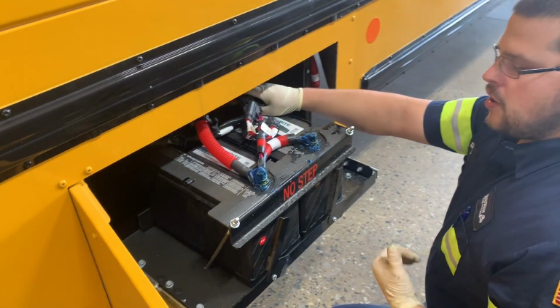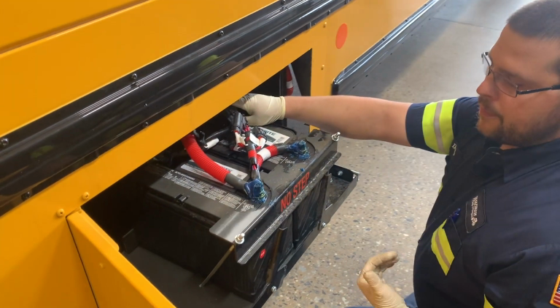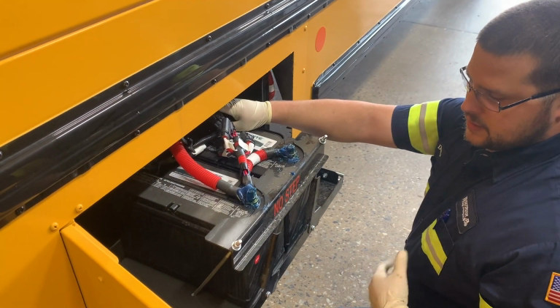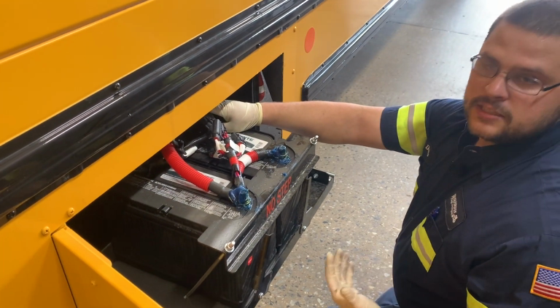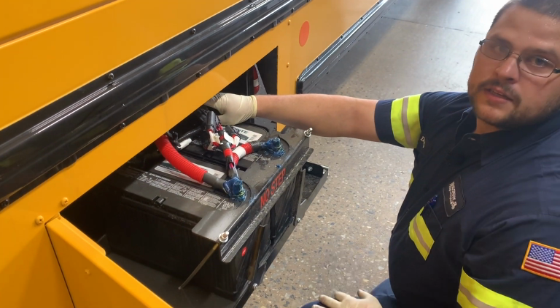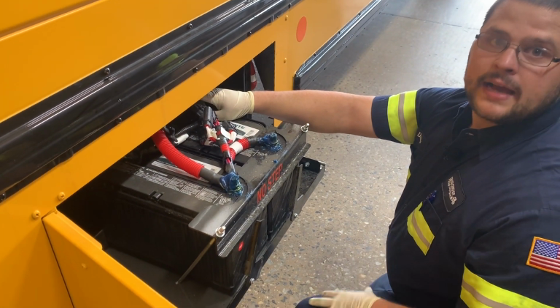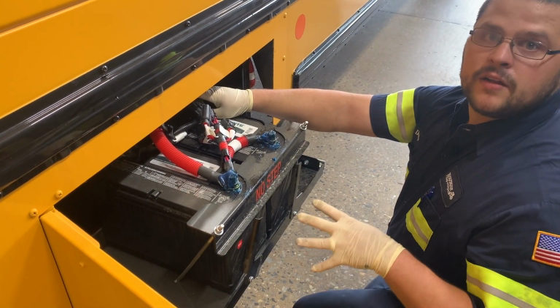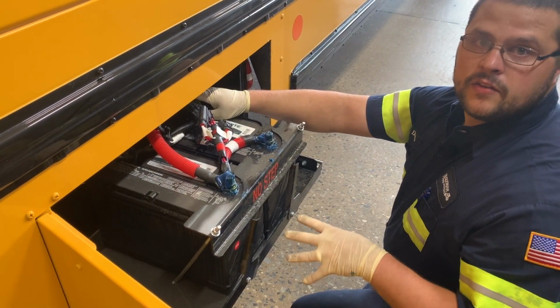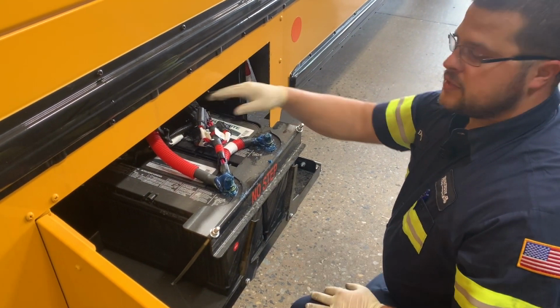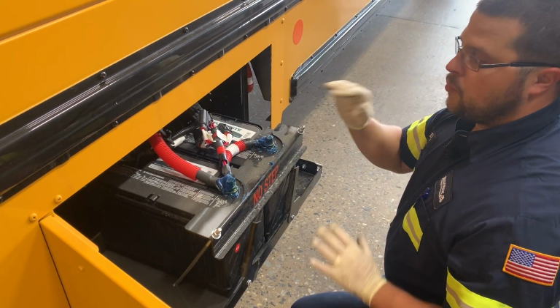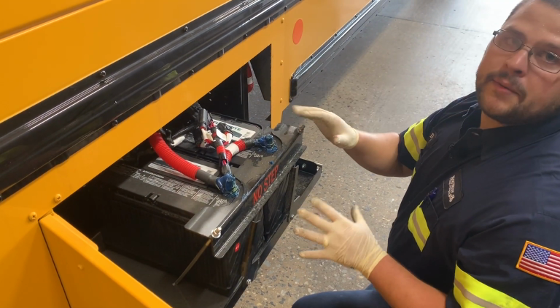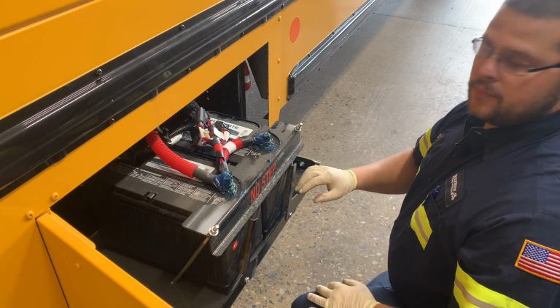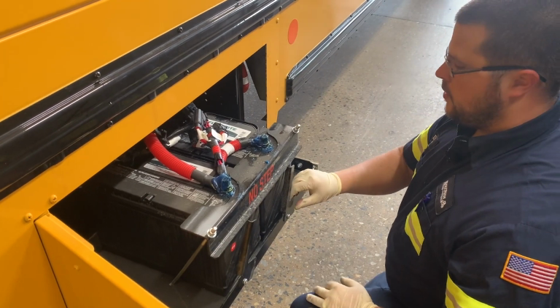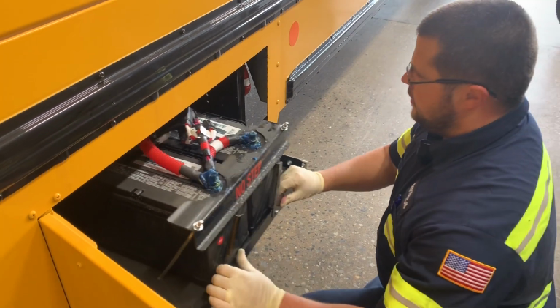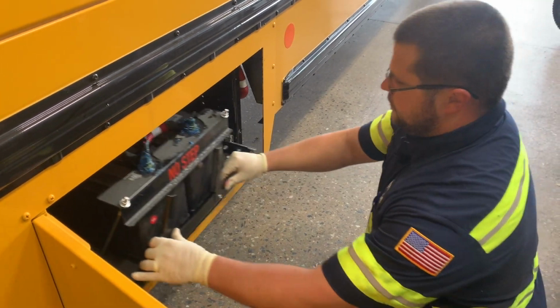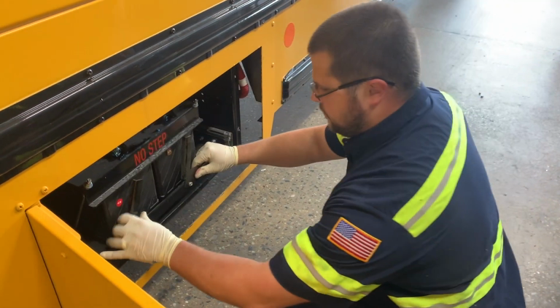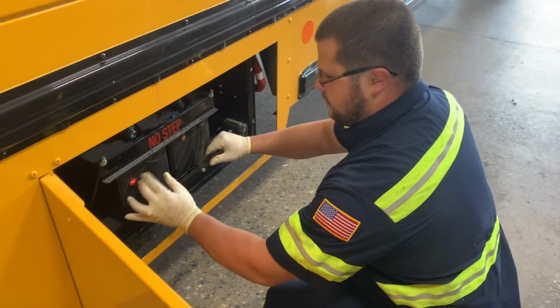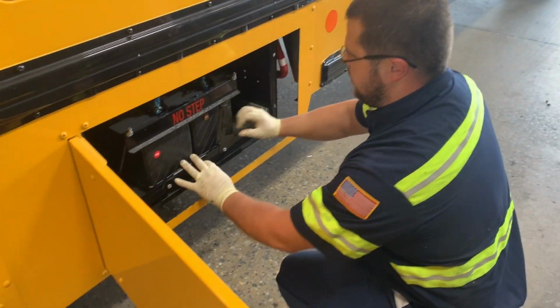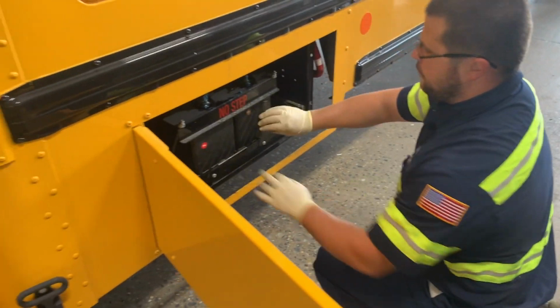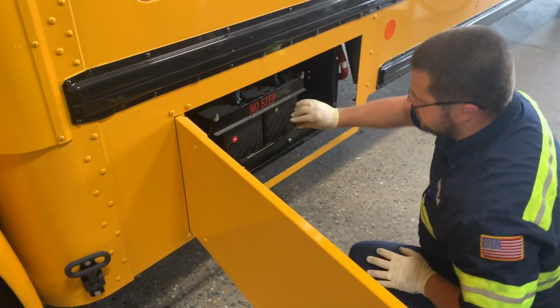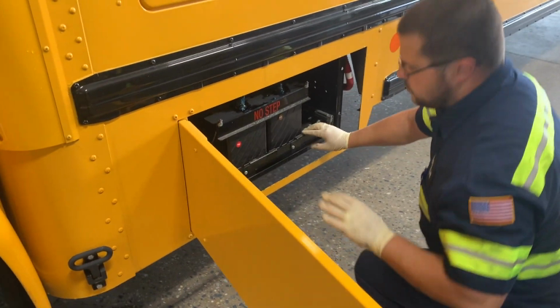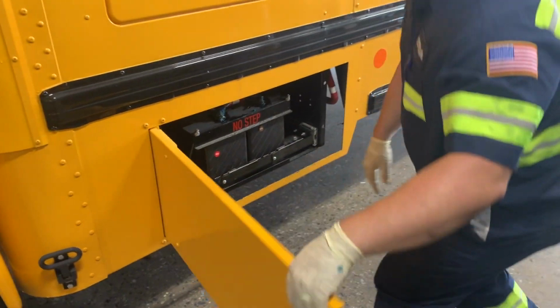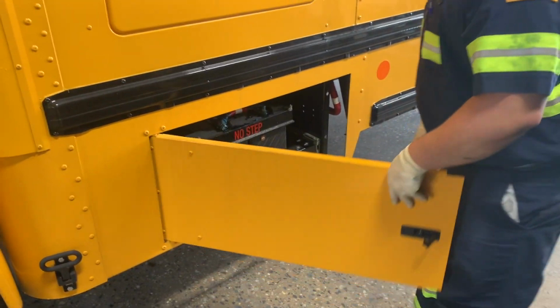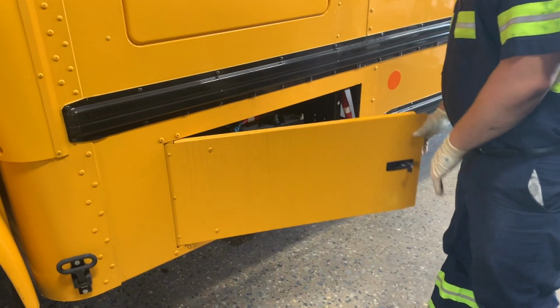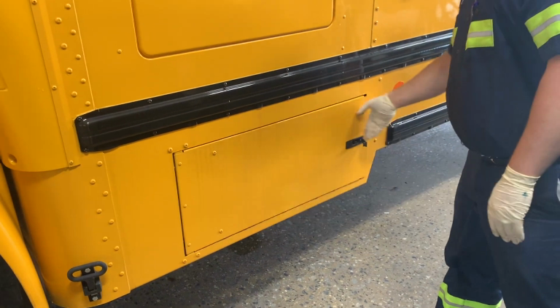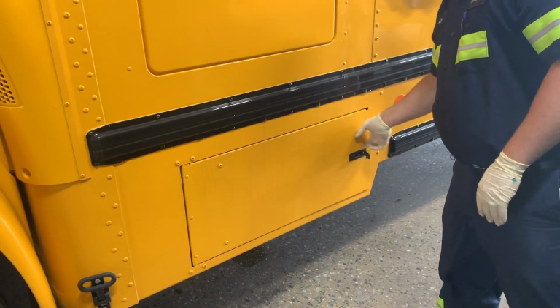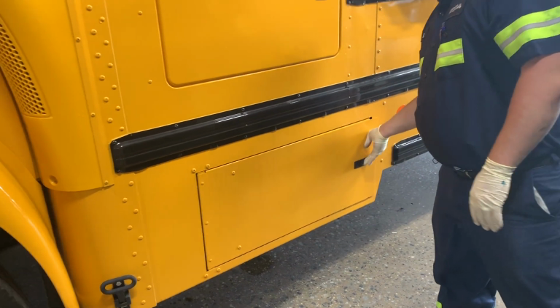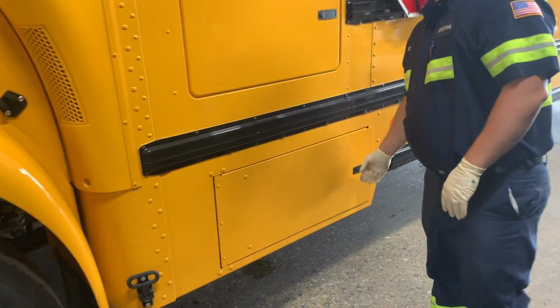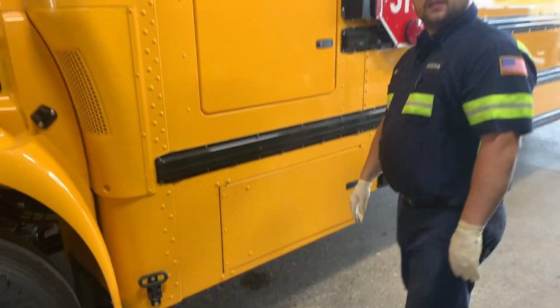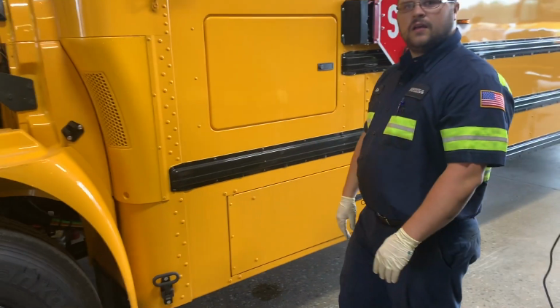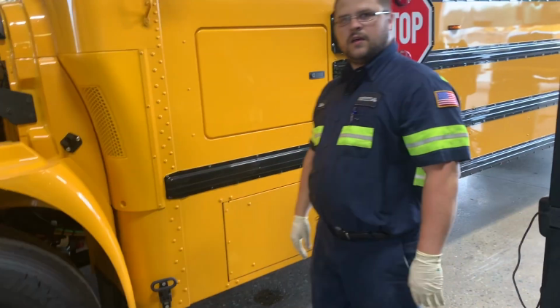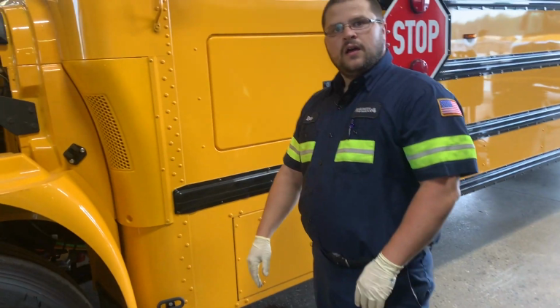A lot of our older products — the legacy products like the Max Seven and the DT — that was actually a more common problem. It's definitely one of those ones you want to just check over. So that's basically the gist of all the electrical right there.